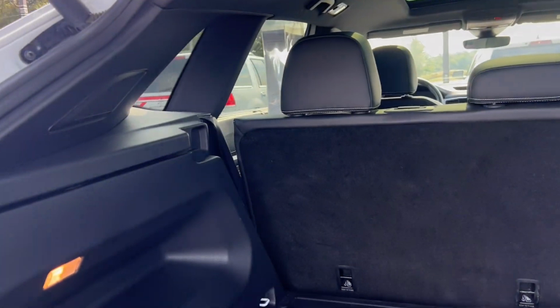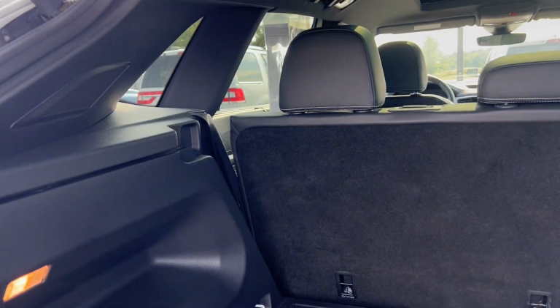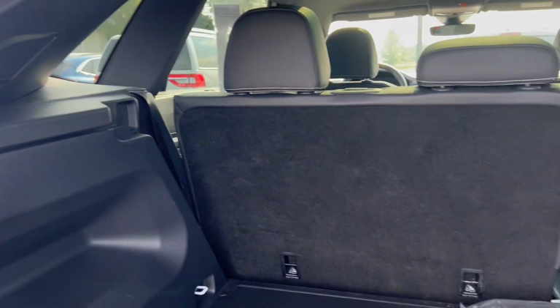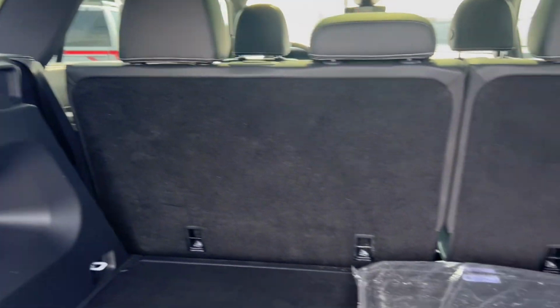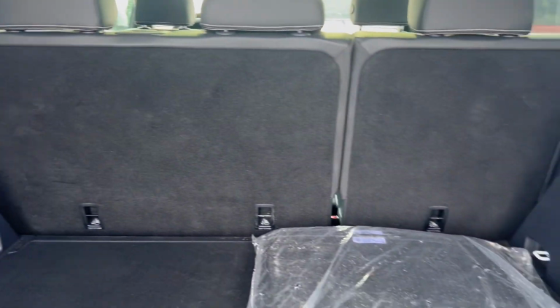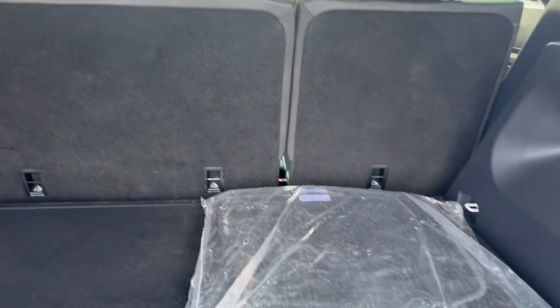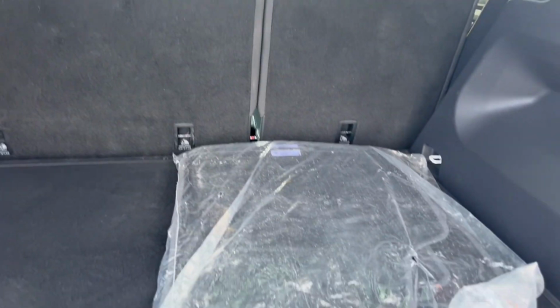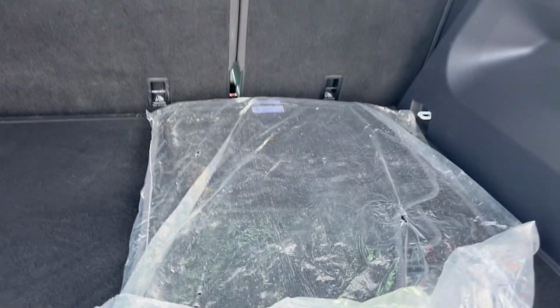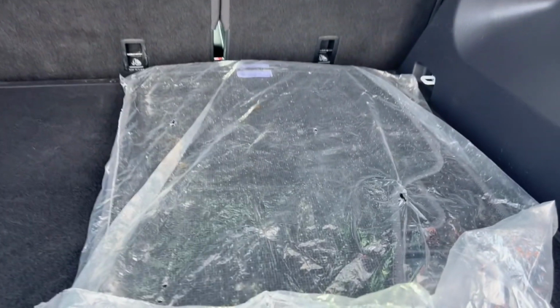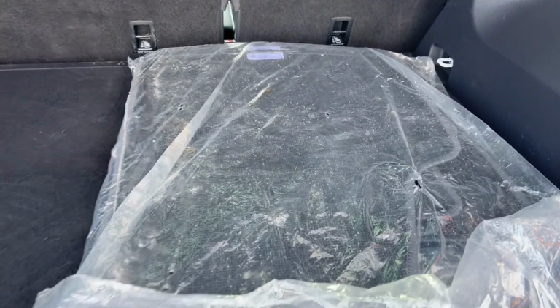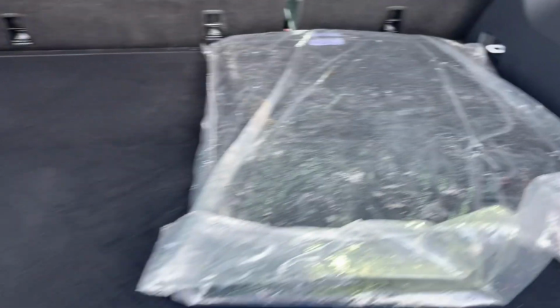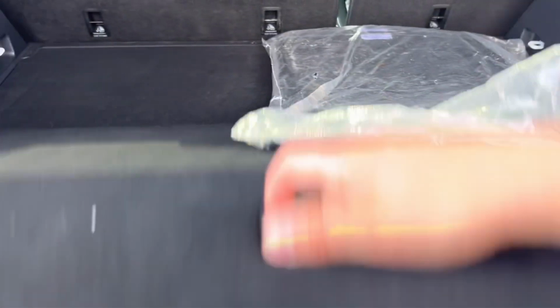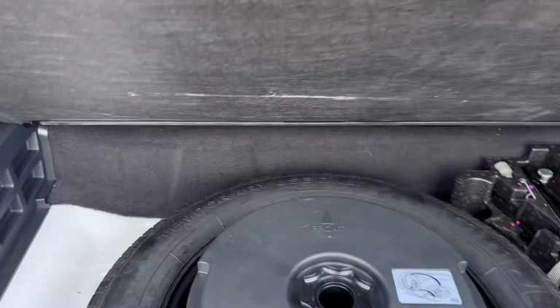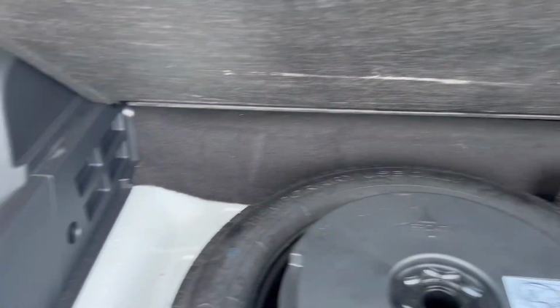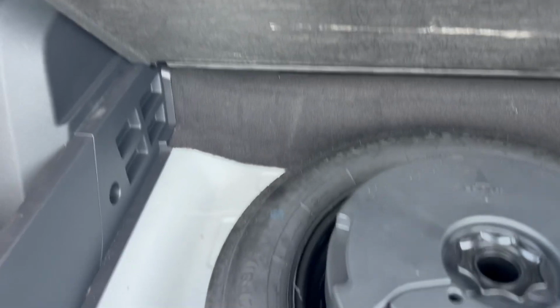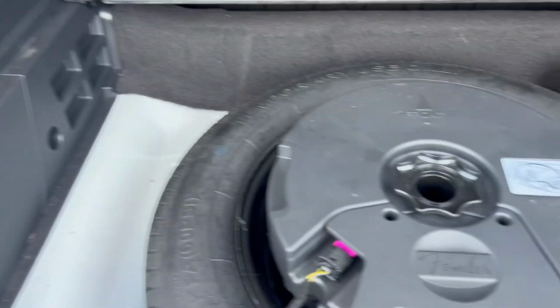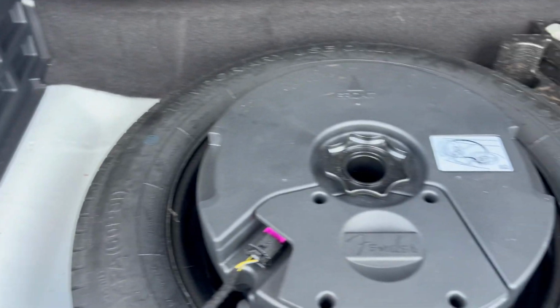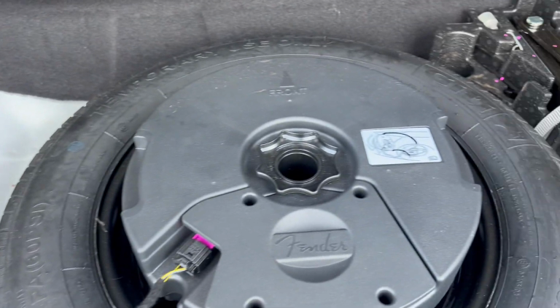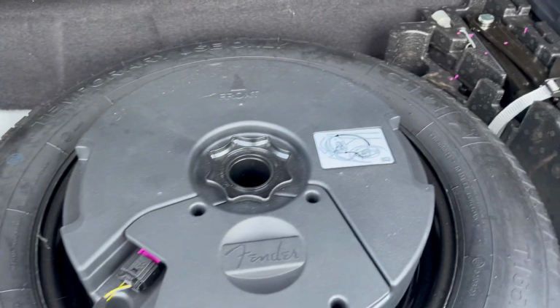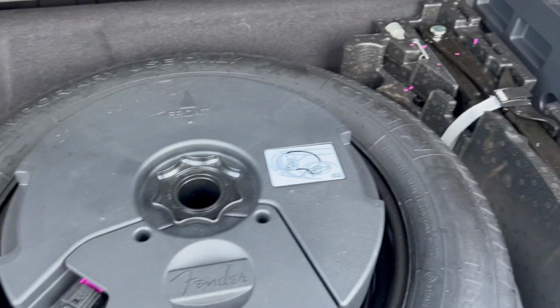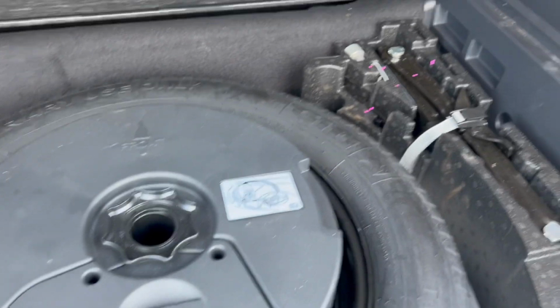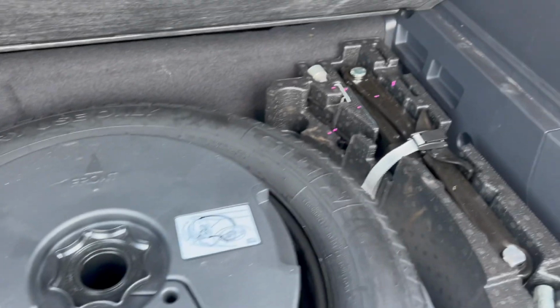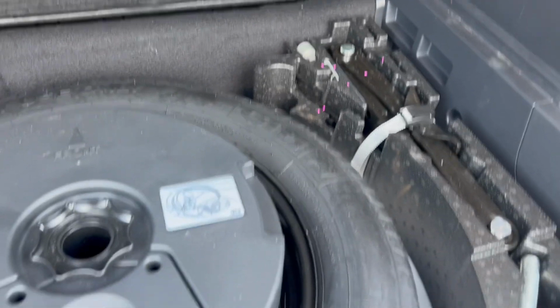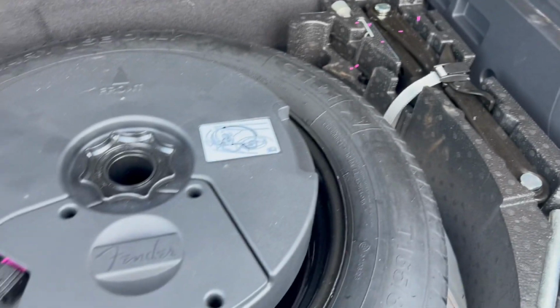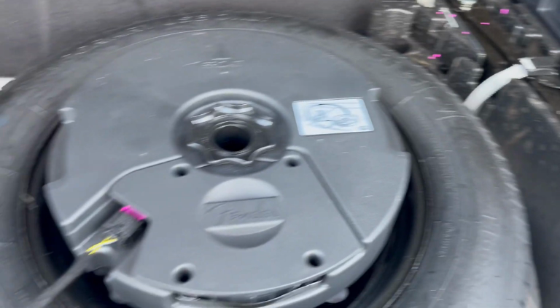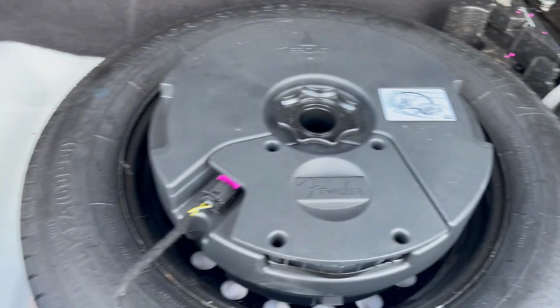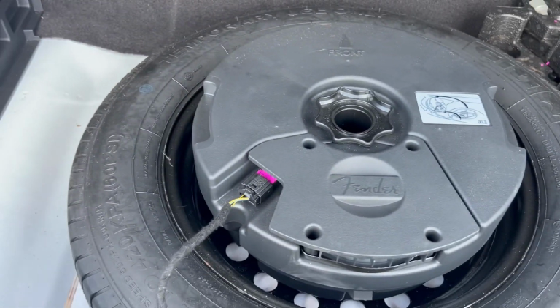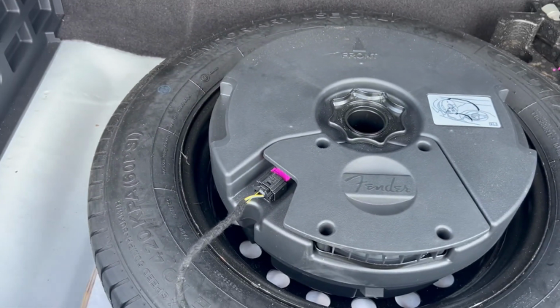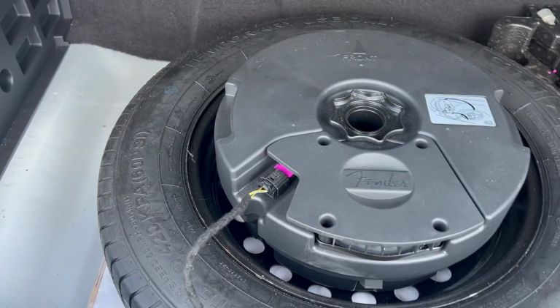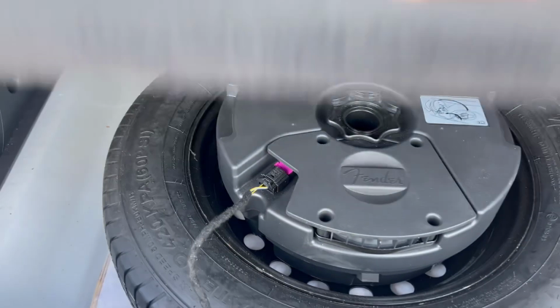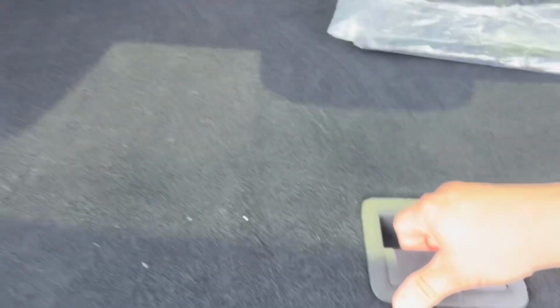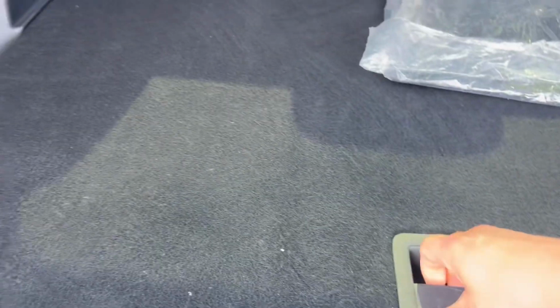Really big storage area in the back. It has the carpet floor mats, the Fender subwoofer, and all of the tire changing equipment with the spare tire in there.